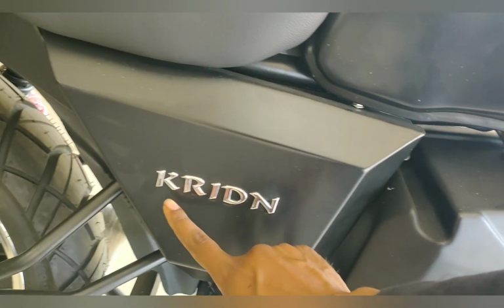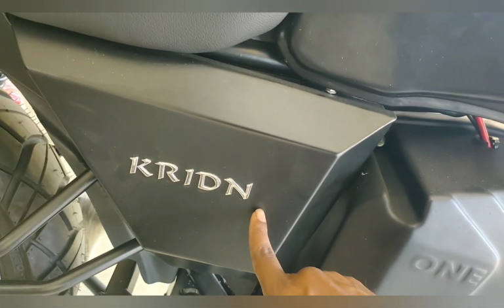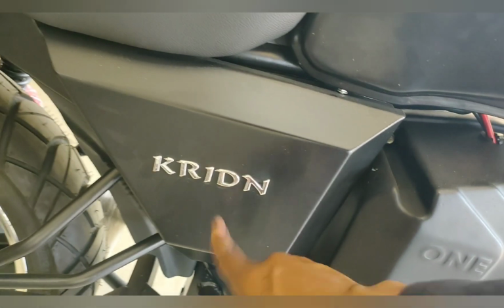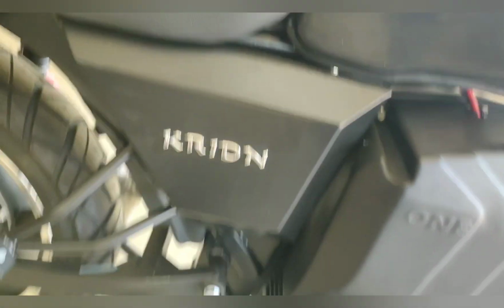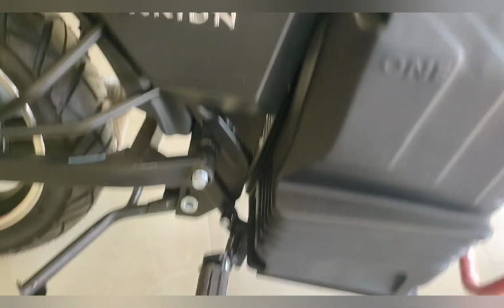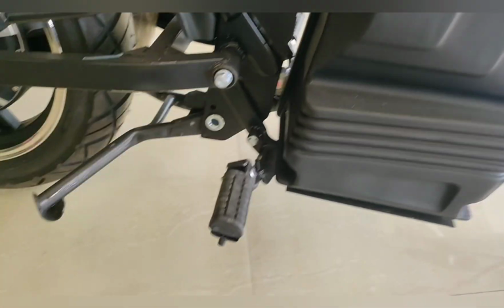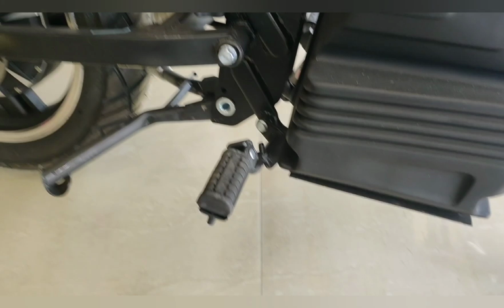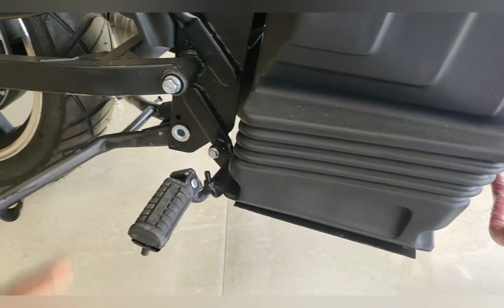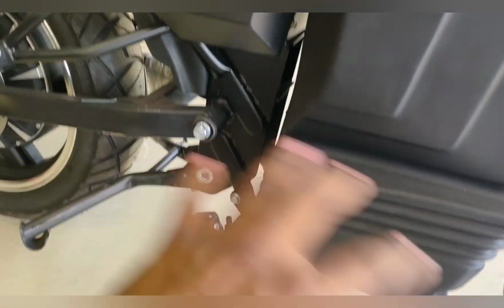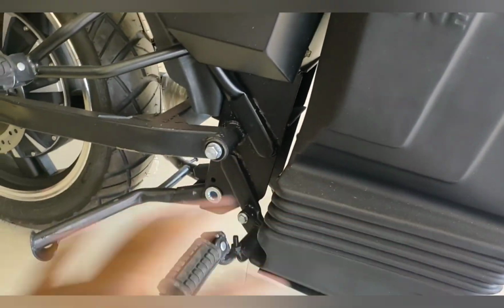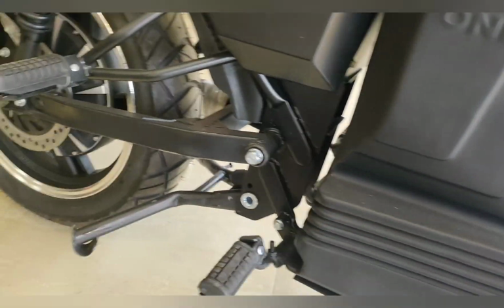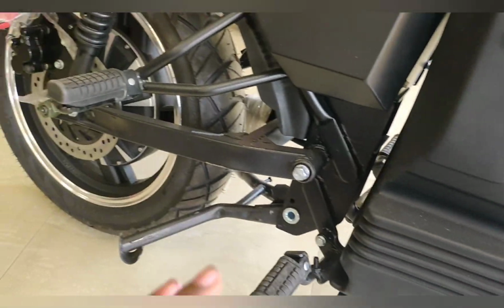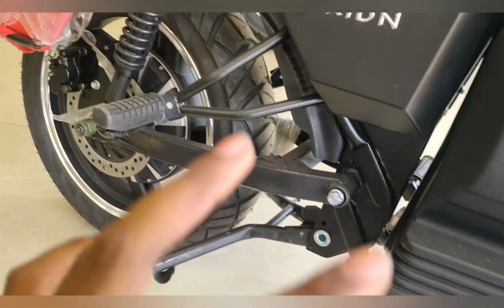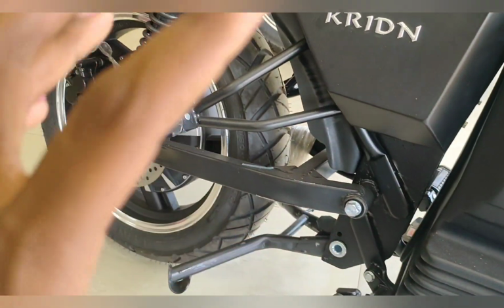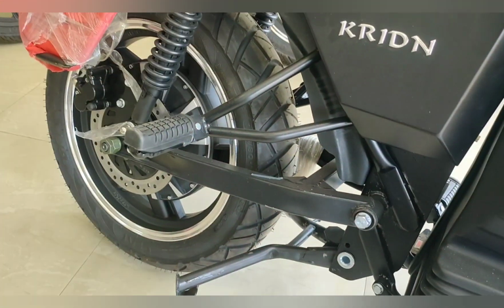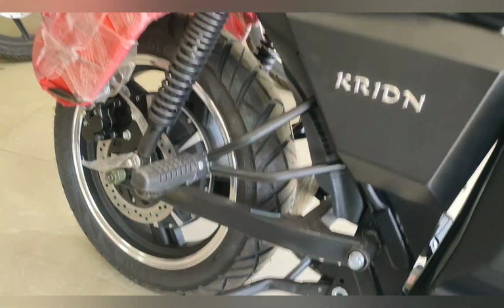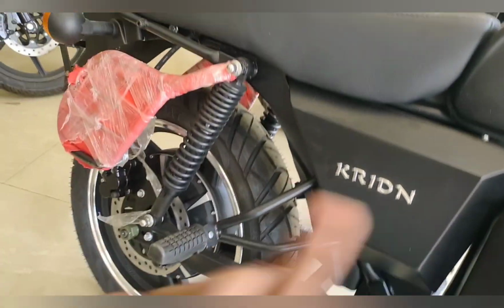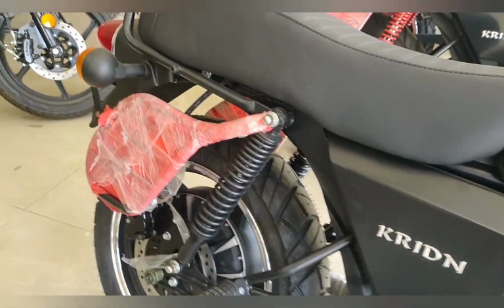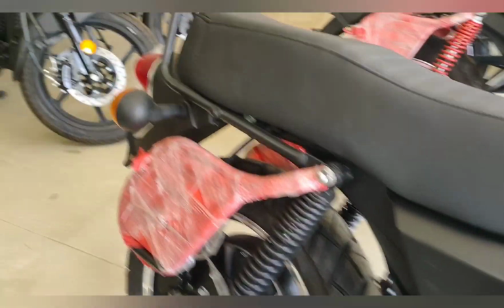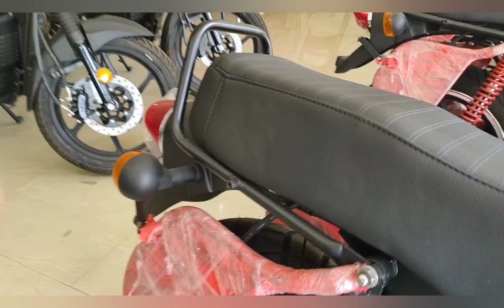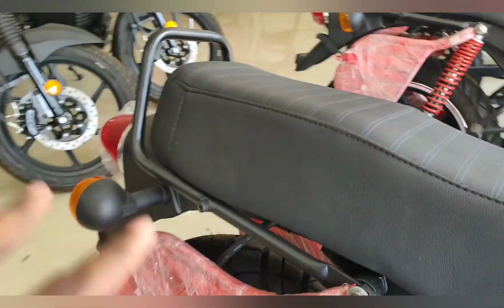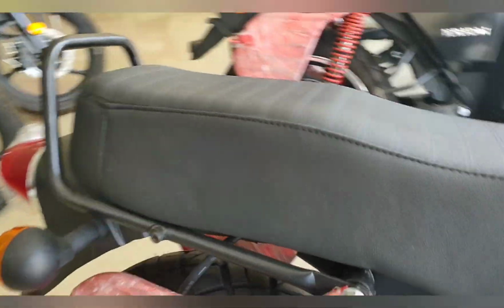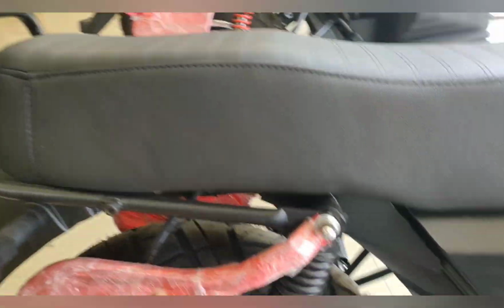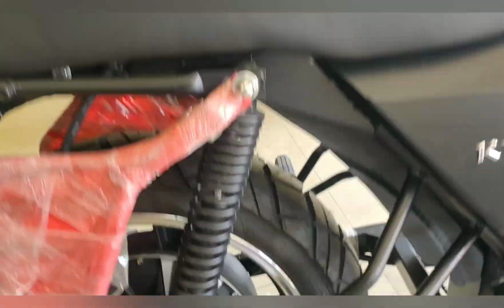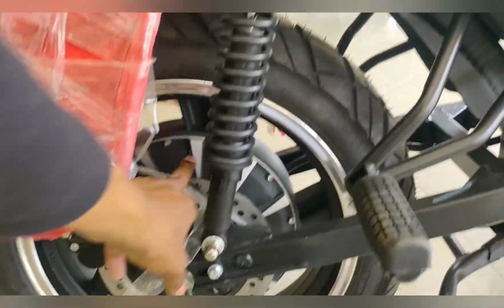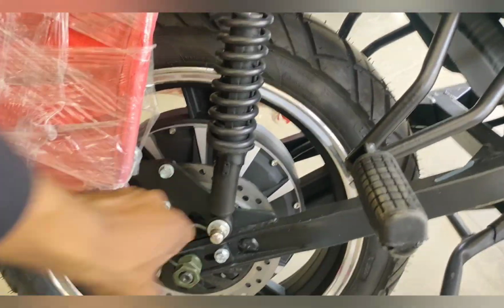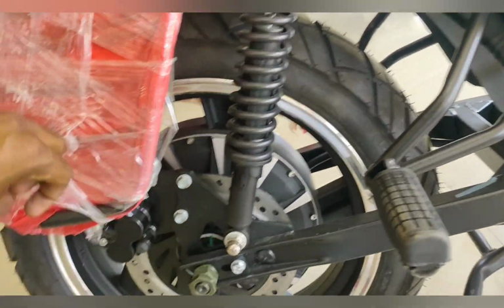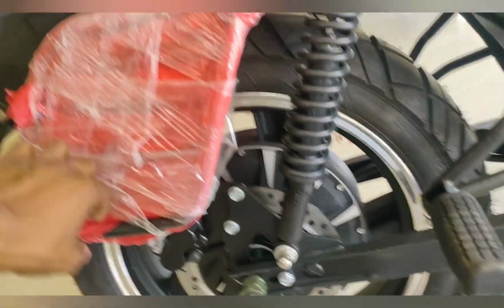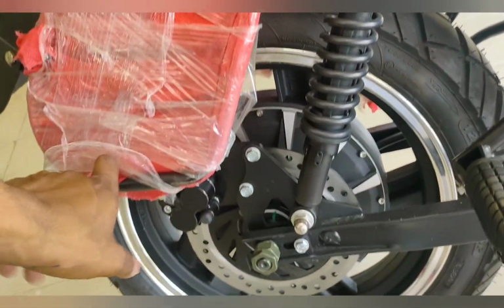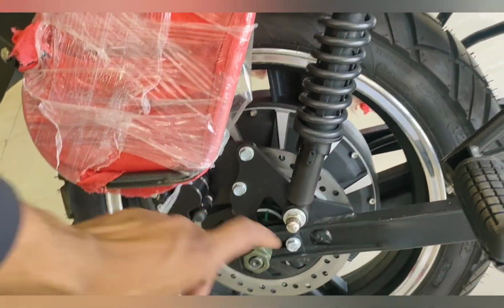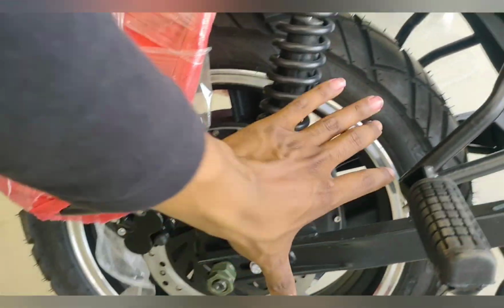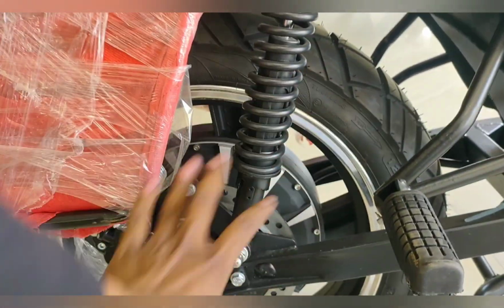On the tank you will get One Electric branding here, with the charging and battery placement. You will get model branding here as well. Here you will get the brake and accelerator which is provided on the handle. You can also see this disc brake provided, and this is the motor.